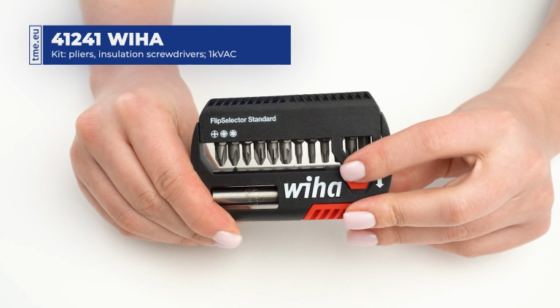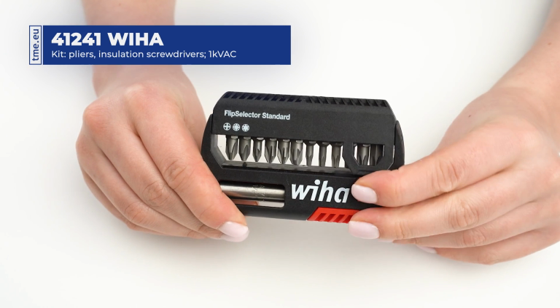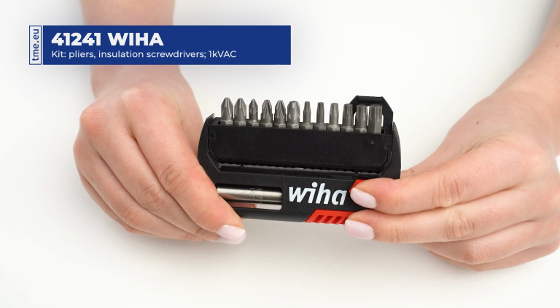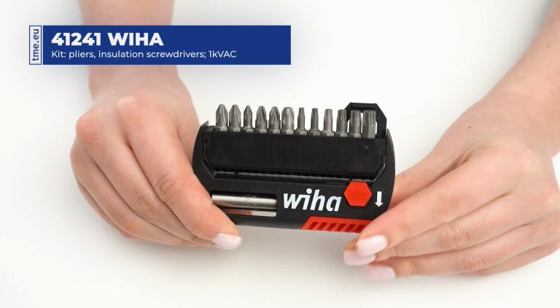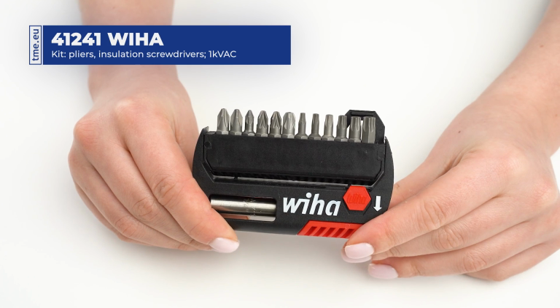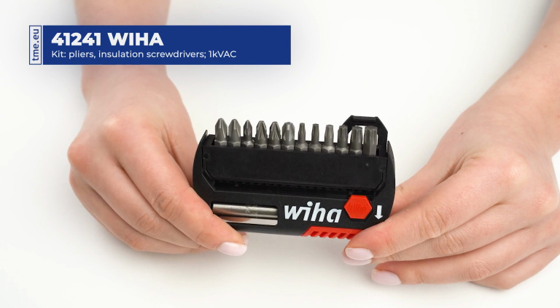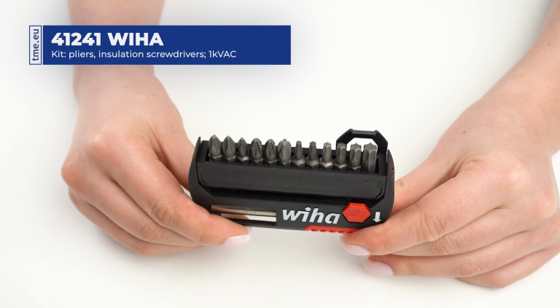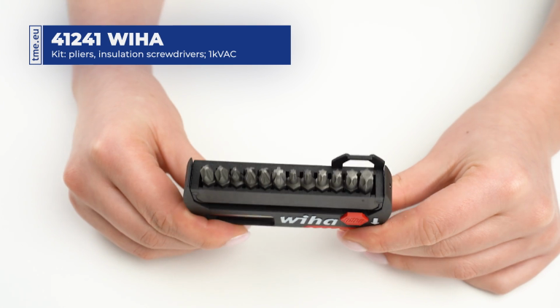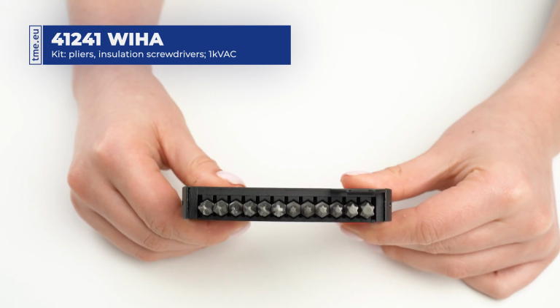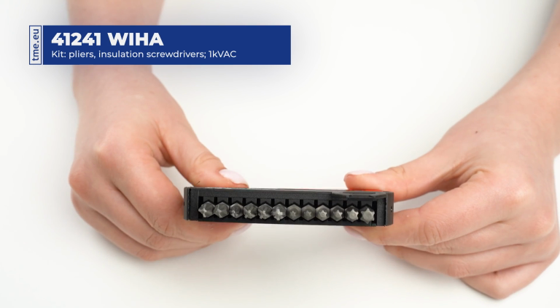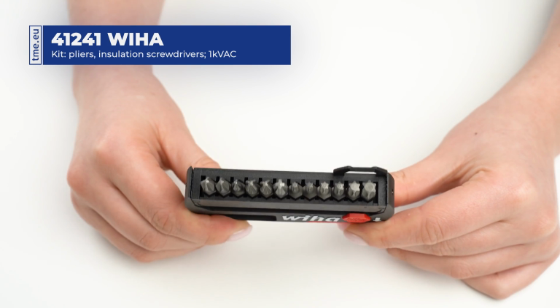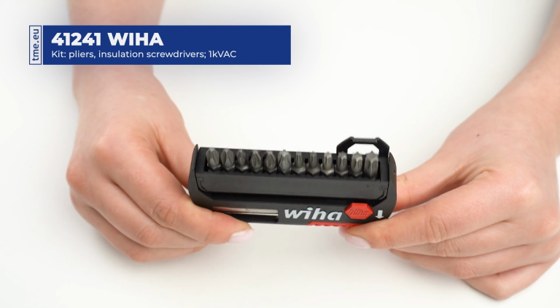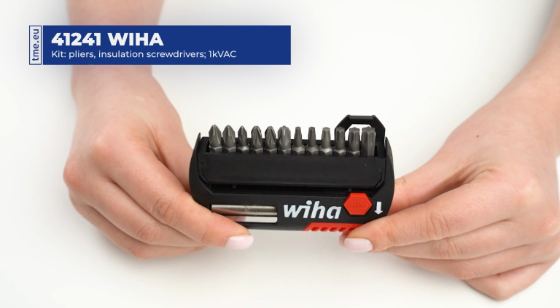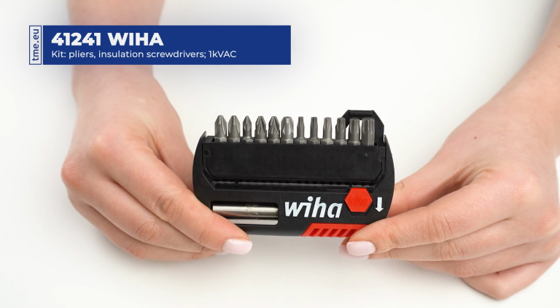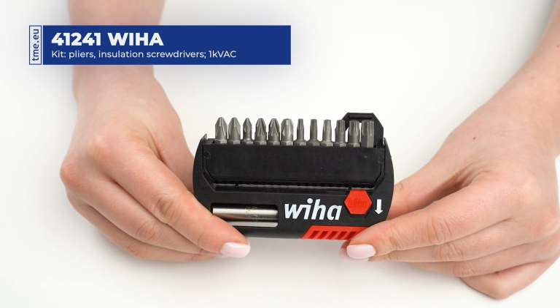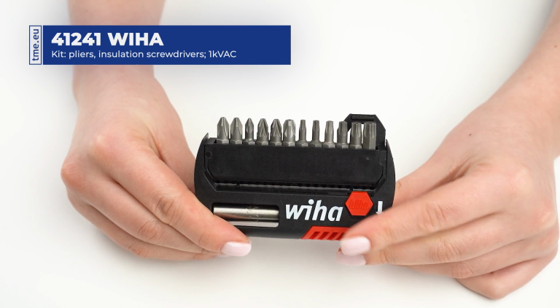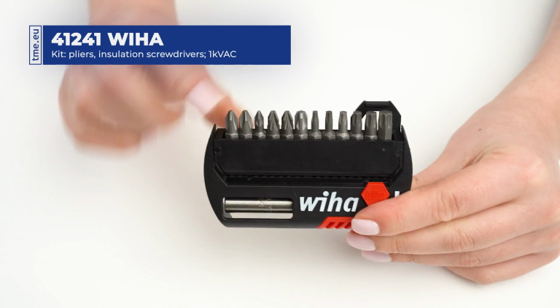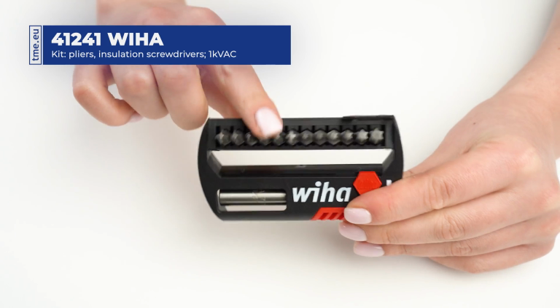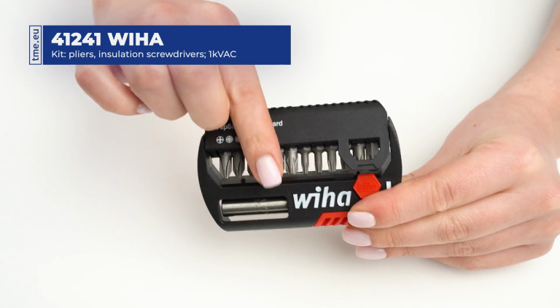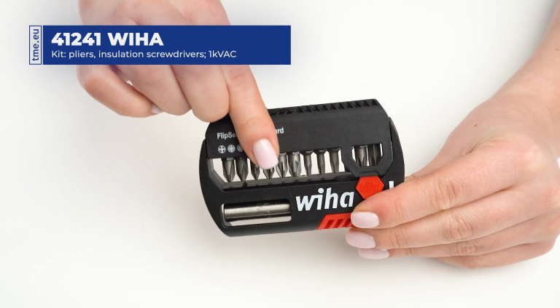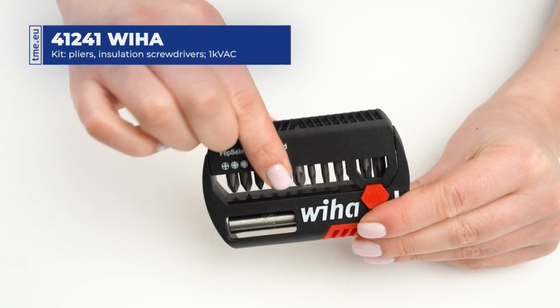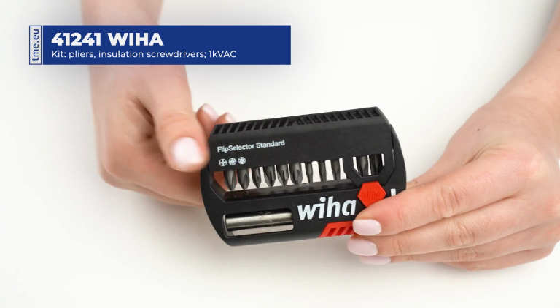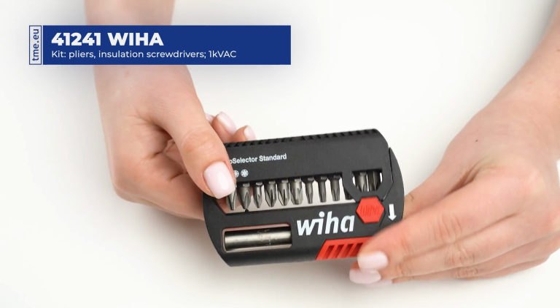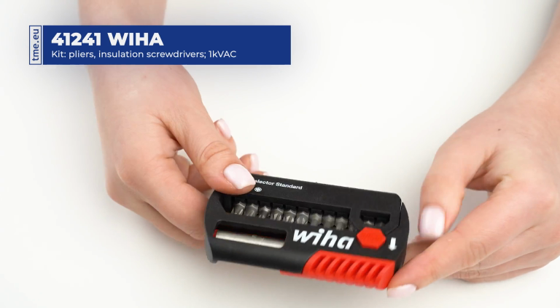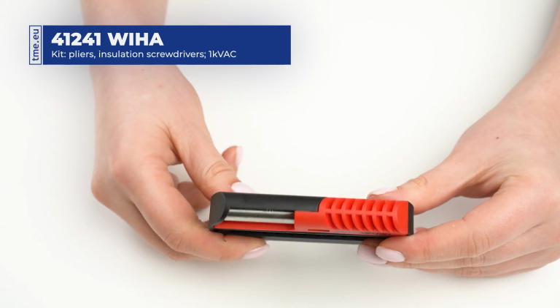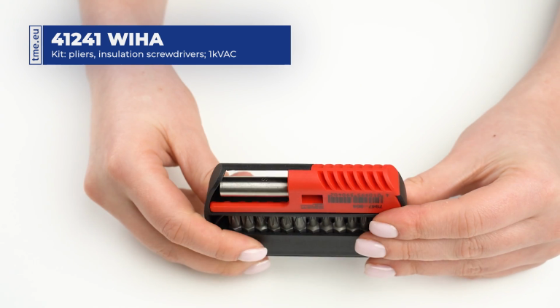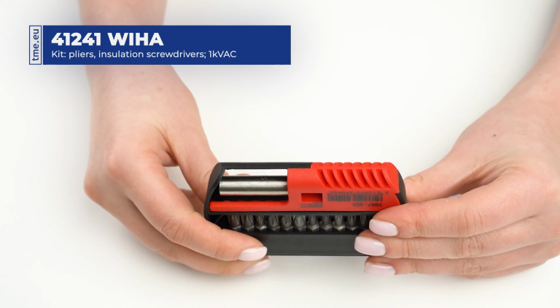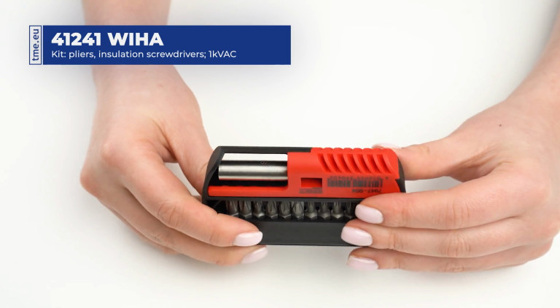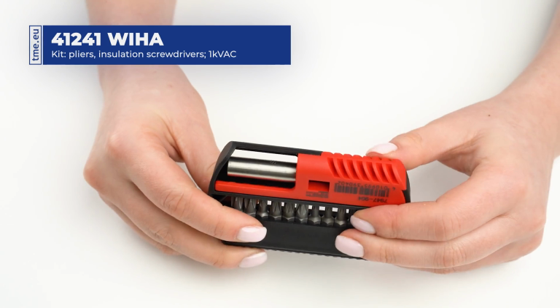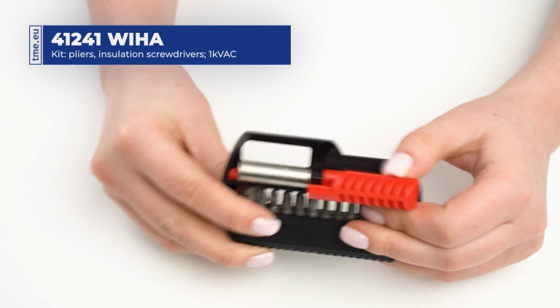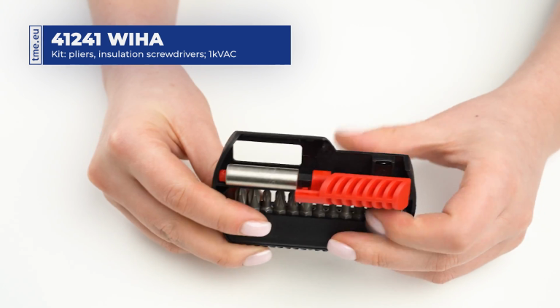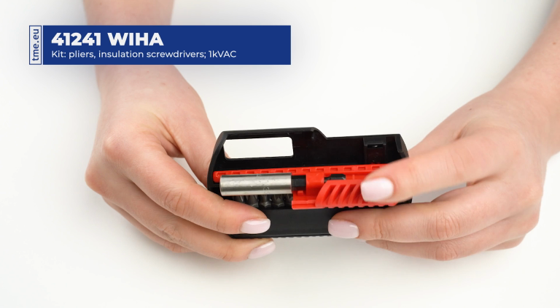A retractable flip selector bit set is also included, containing 2 Phillips, 4 Pozidriv, 6 Torx bits, and 1 magnetic bit holder.